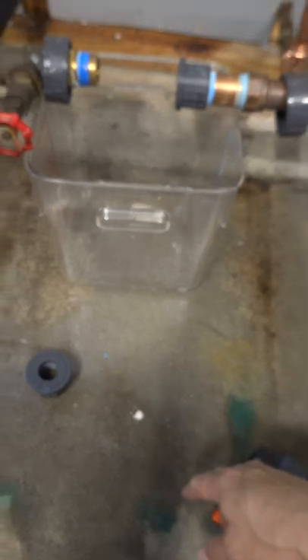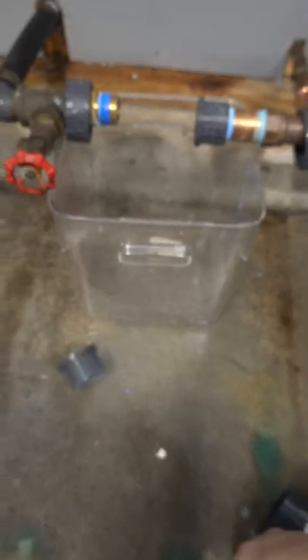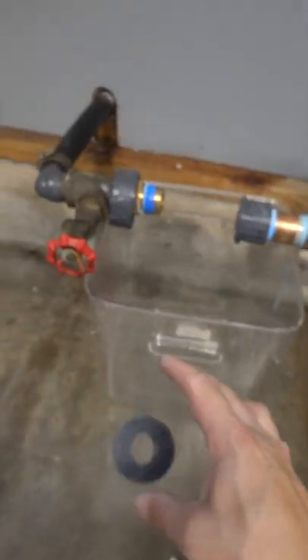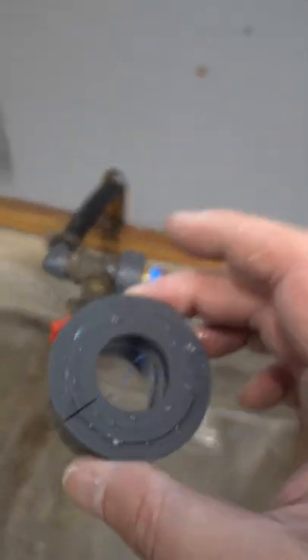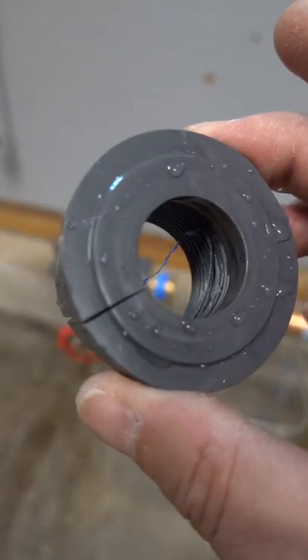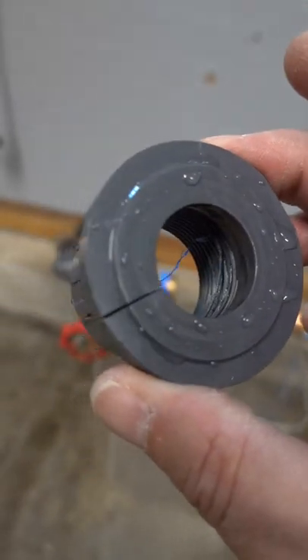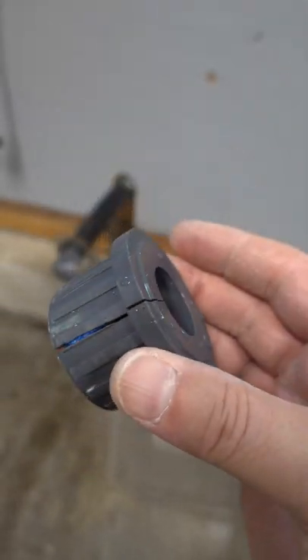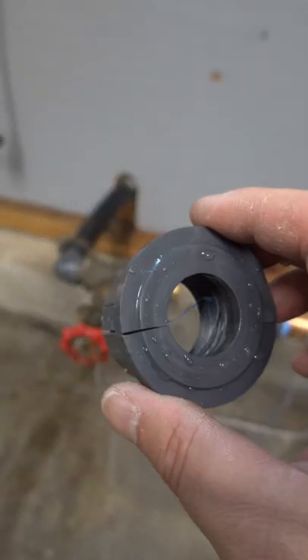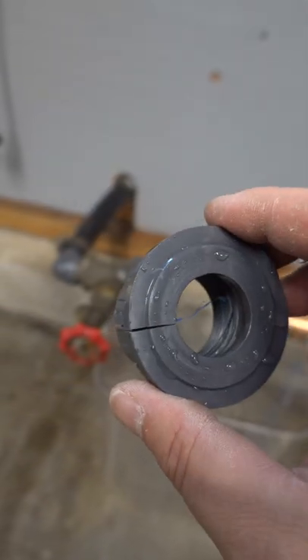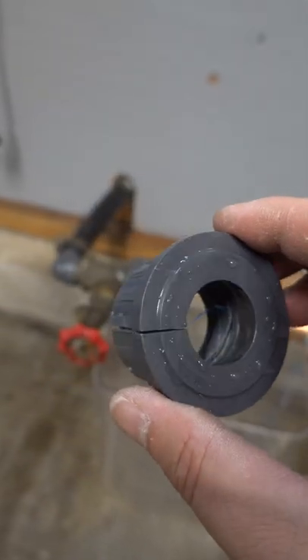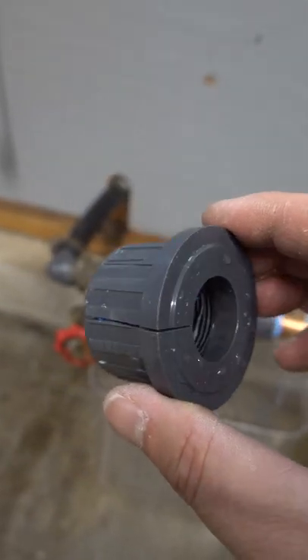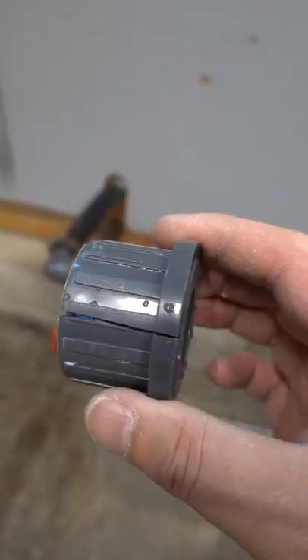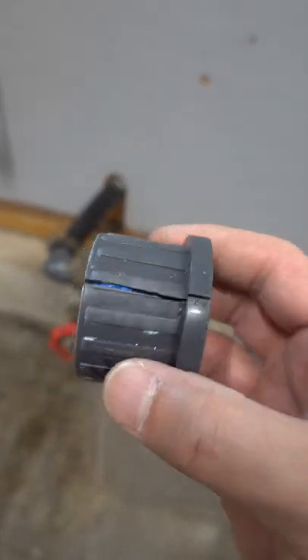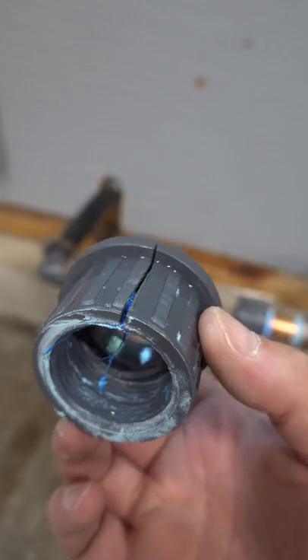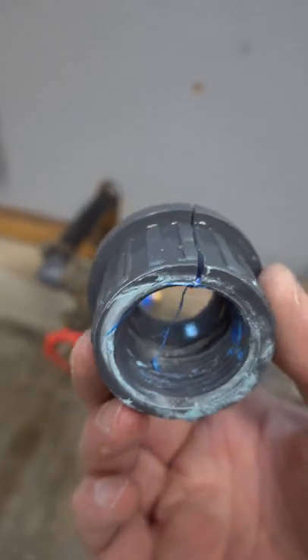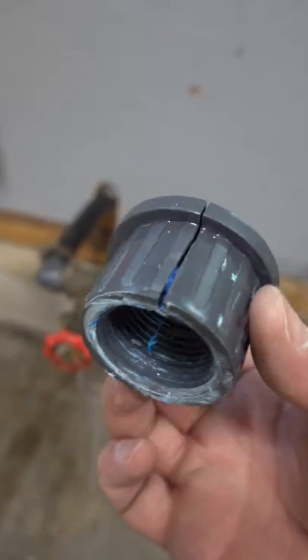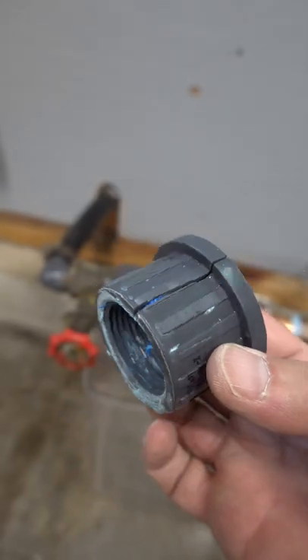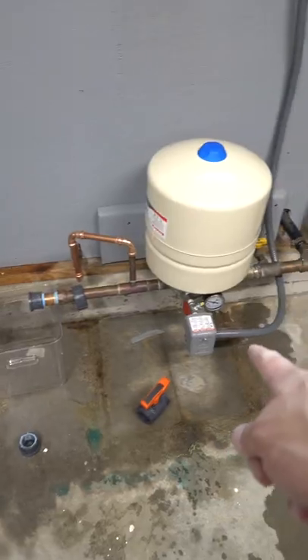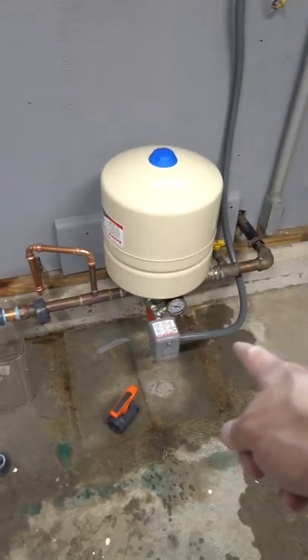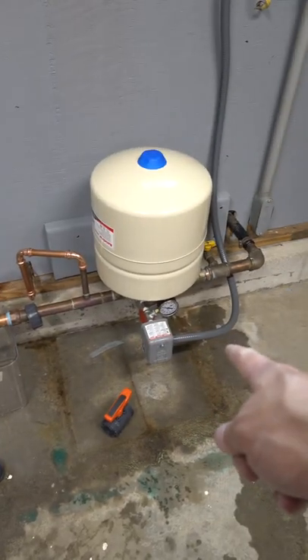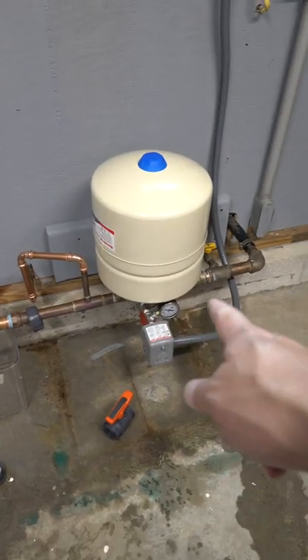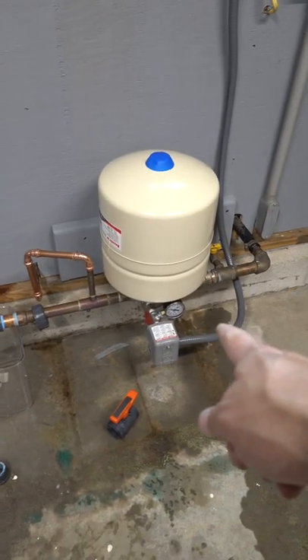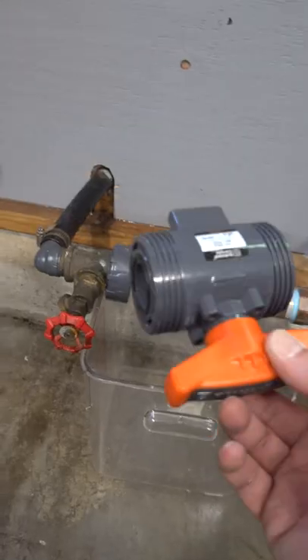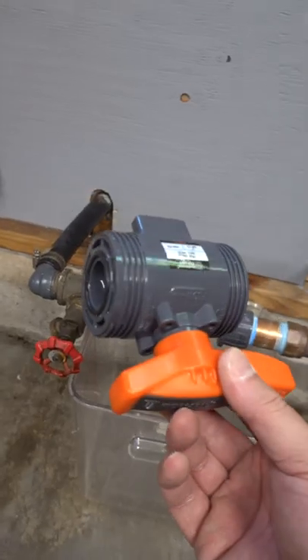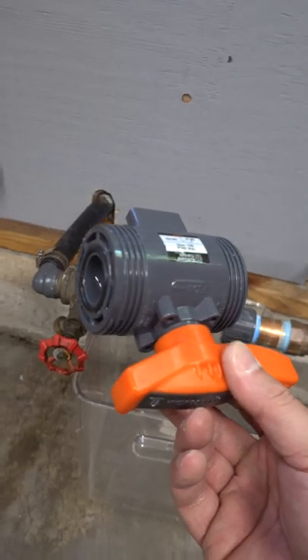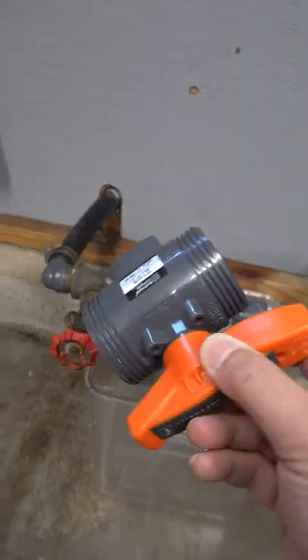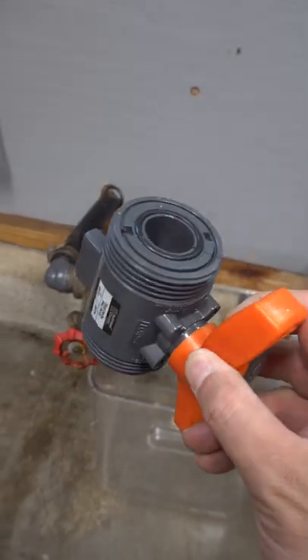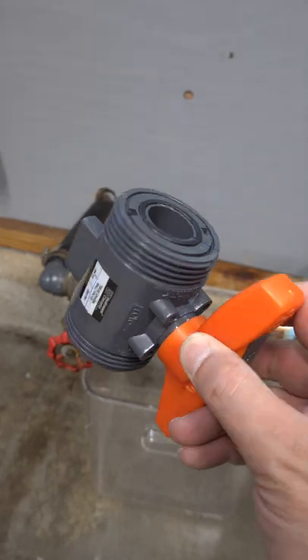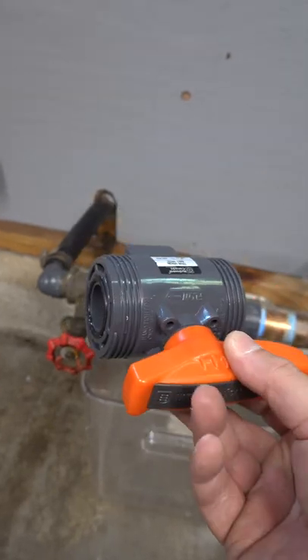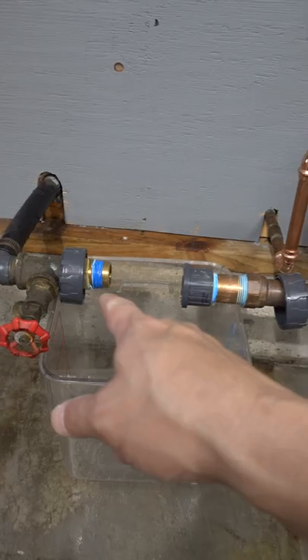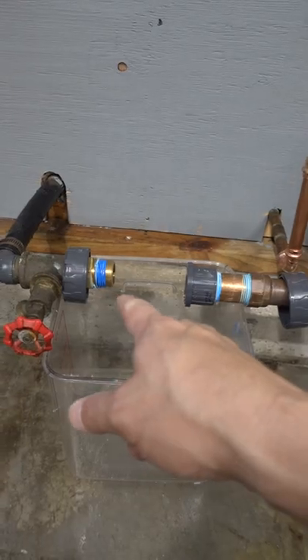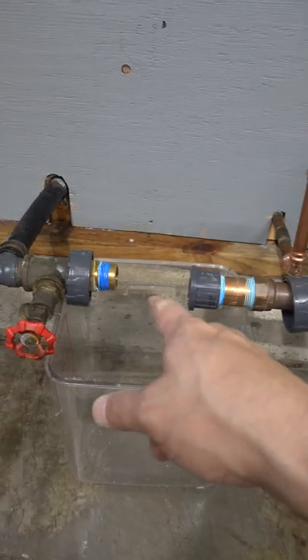Plumbing problems can be tough. Here I was installing a valve and just two days later, look at this thing. It's split into two parts and this sprayed water all over my house. But unfortunately, I still need to use this well and I can't get a replacement valve like this on a Sunday.